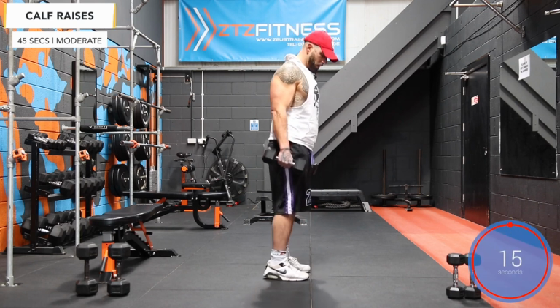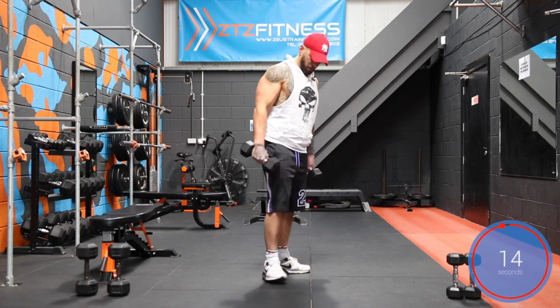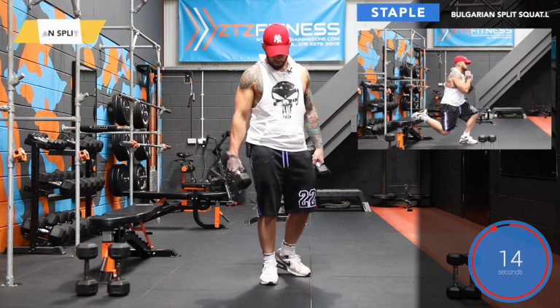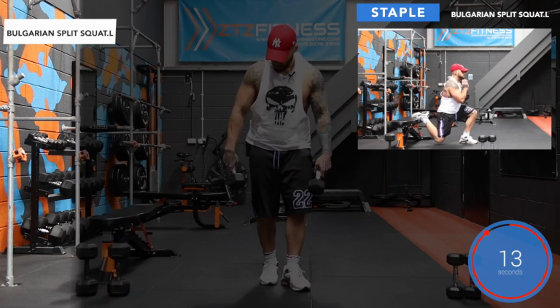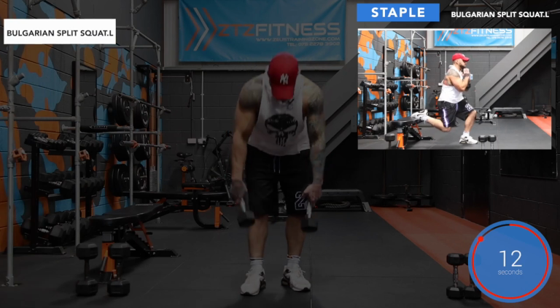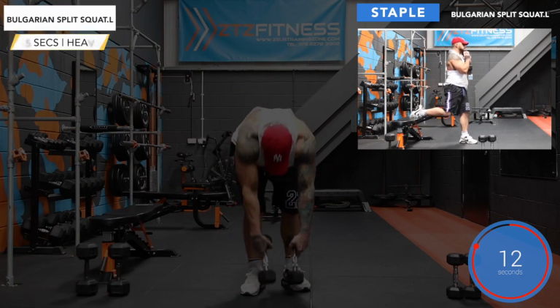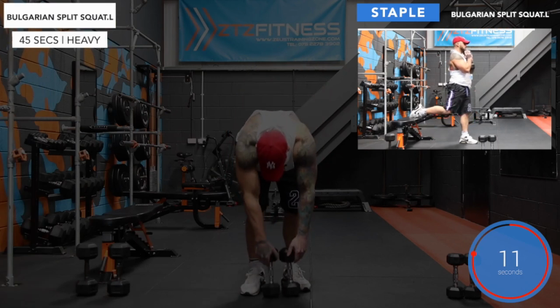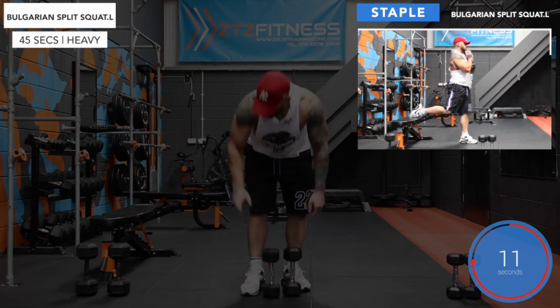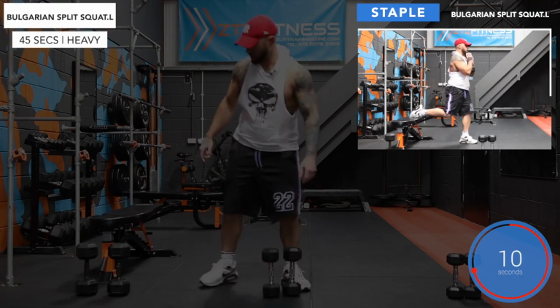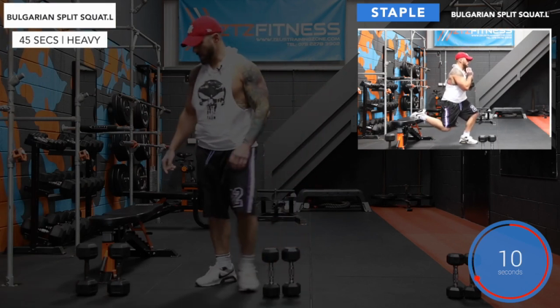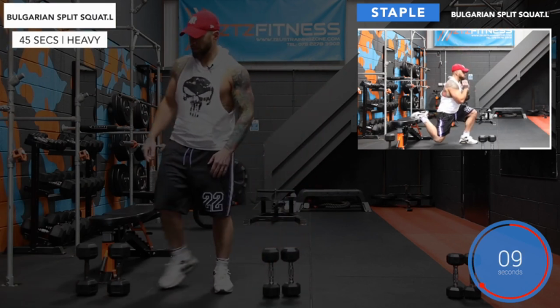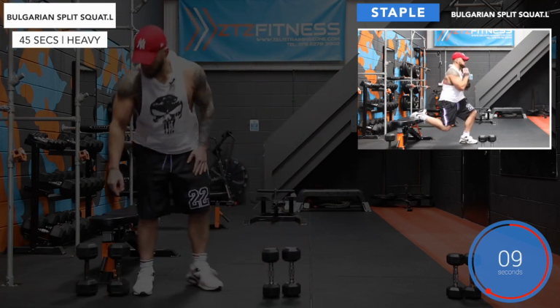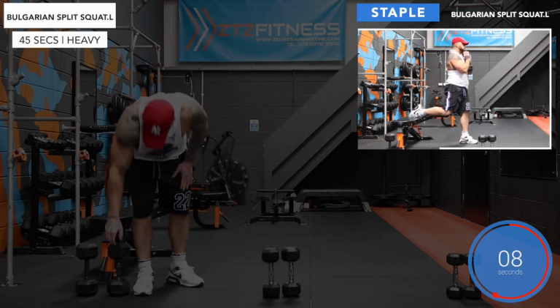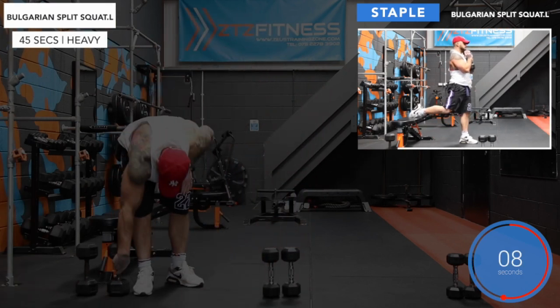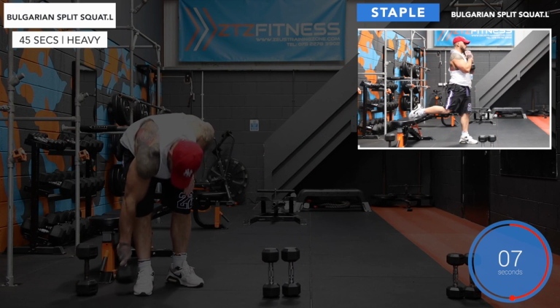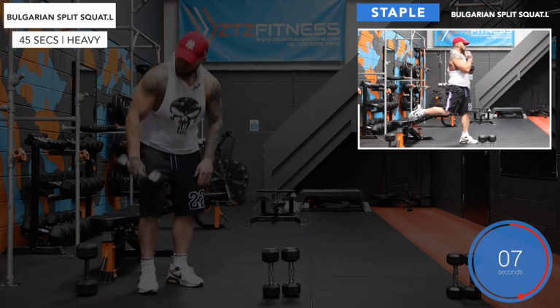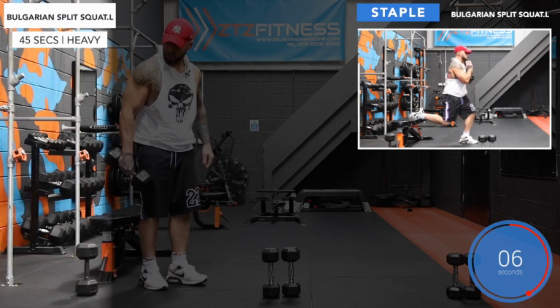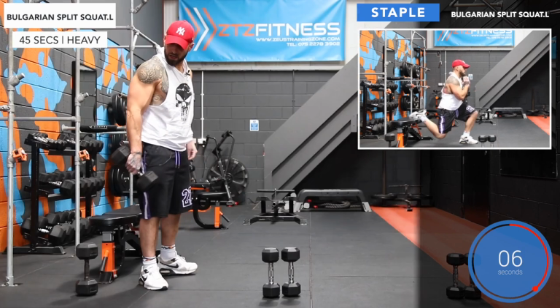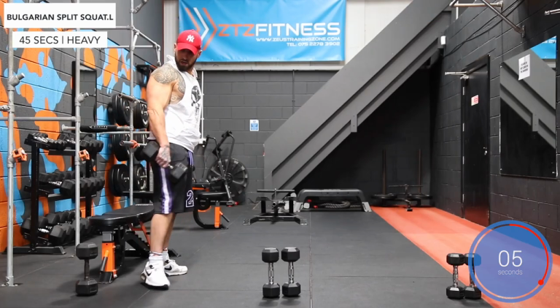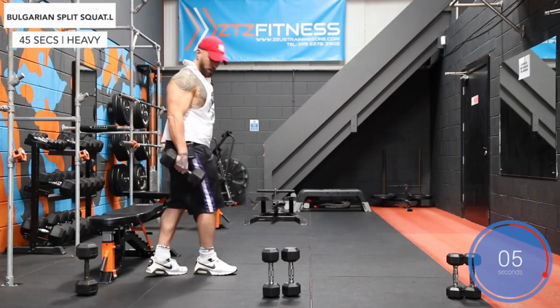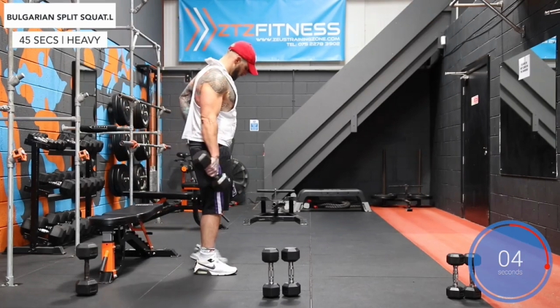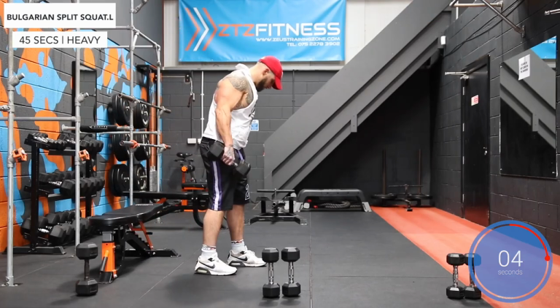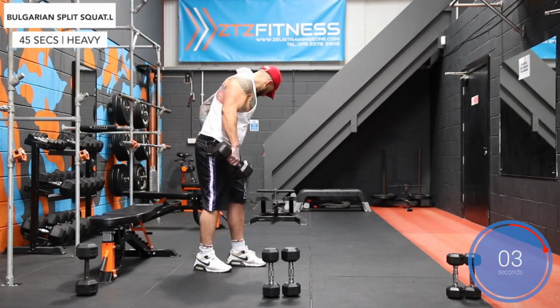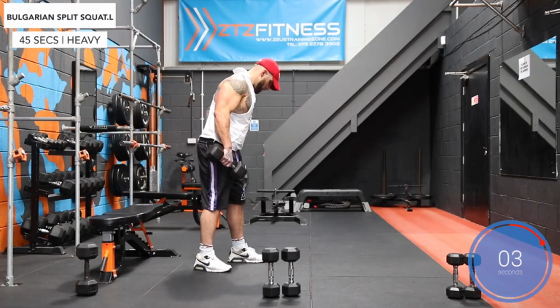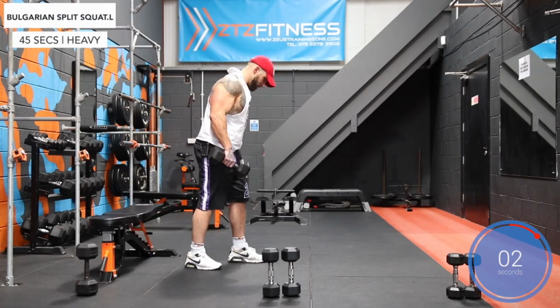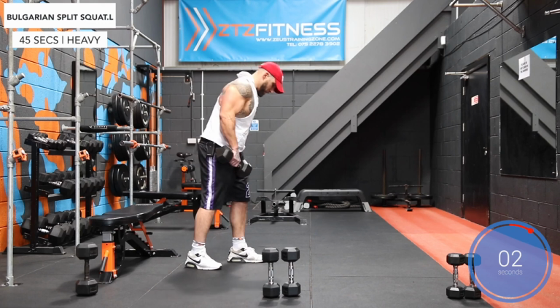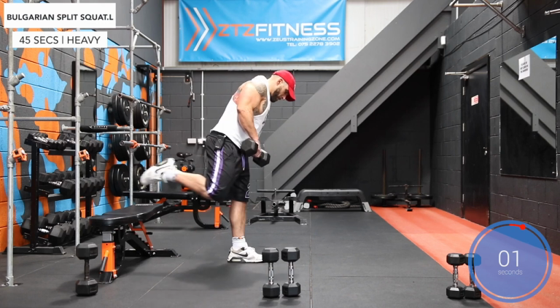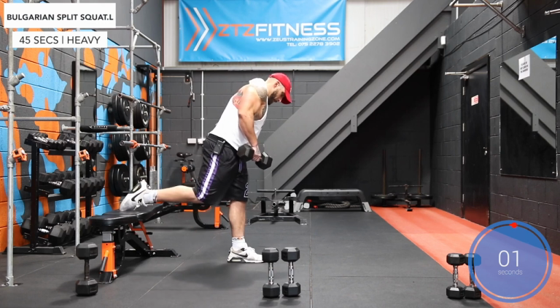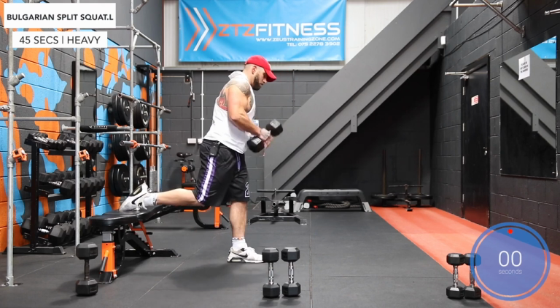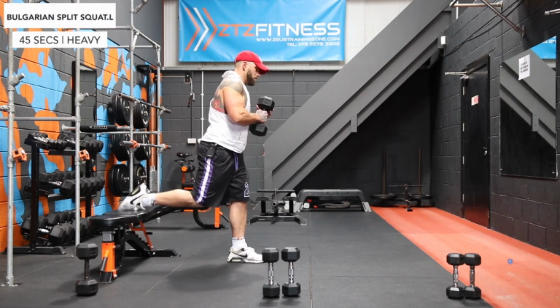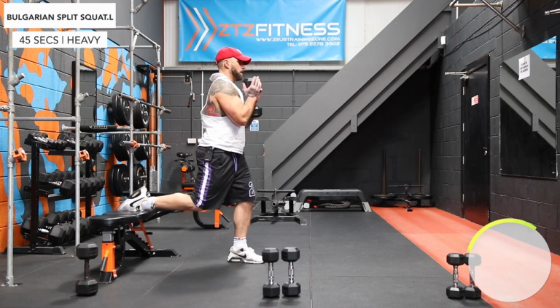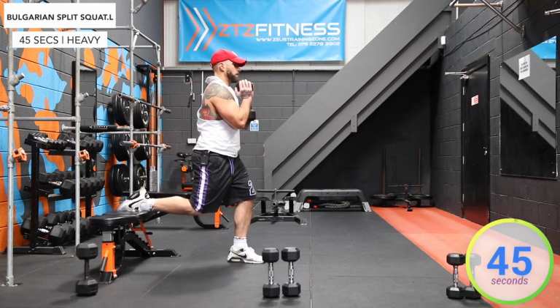And stop. Good news — last Bulgarian split squats of the day. Left foot forward, right foot behind. And away we go.